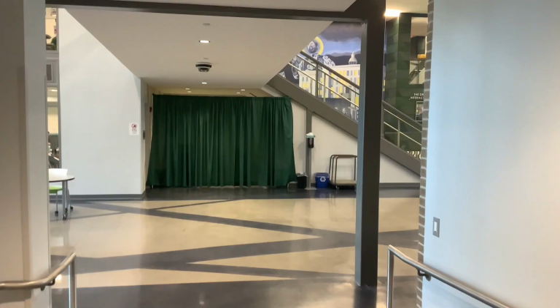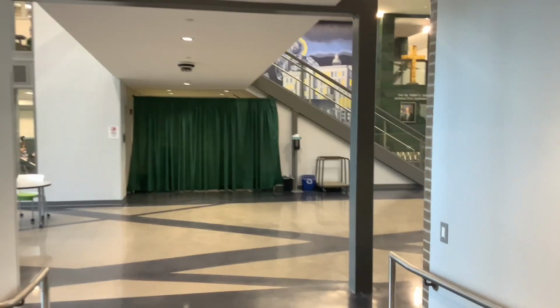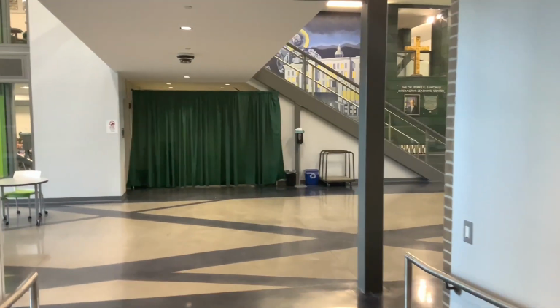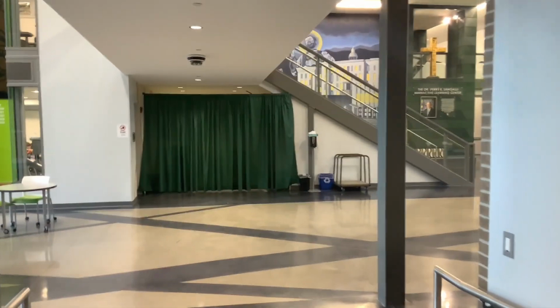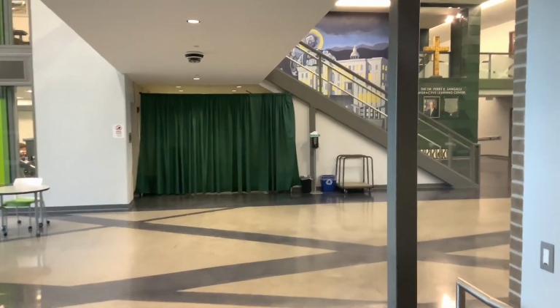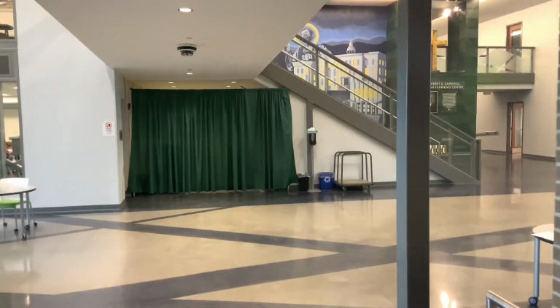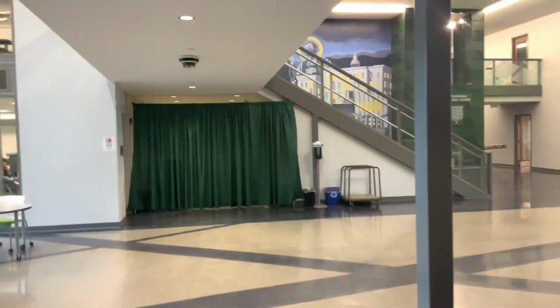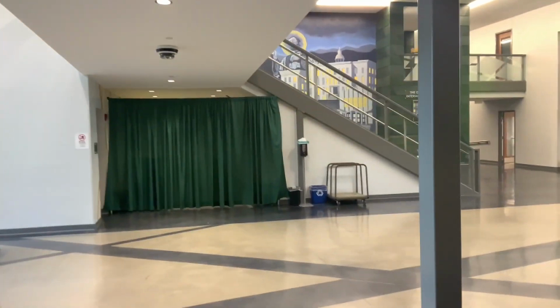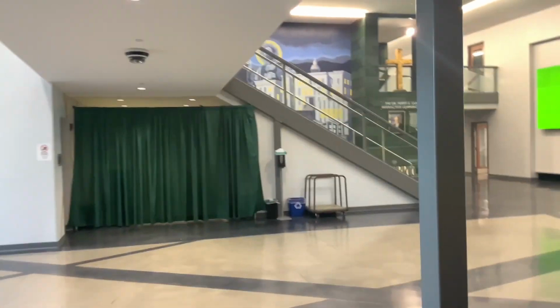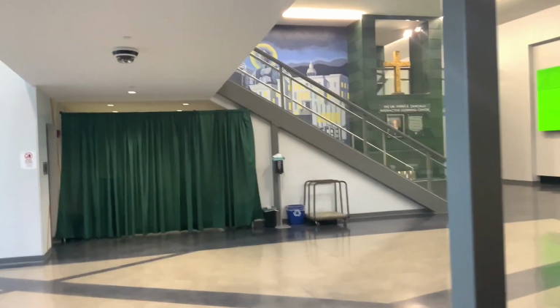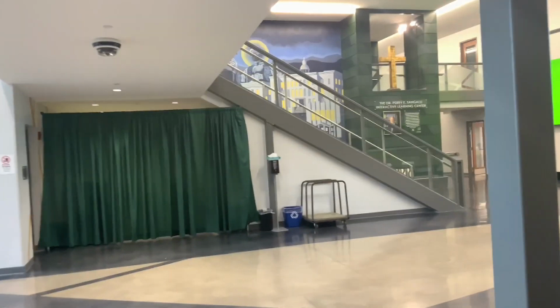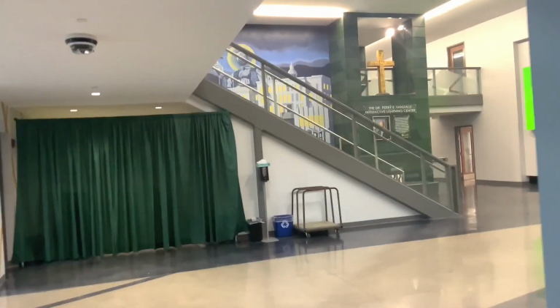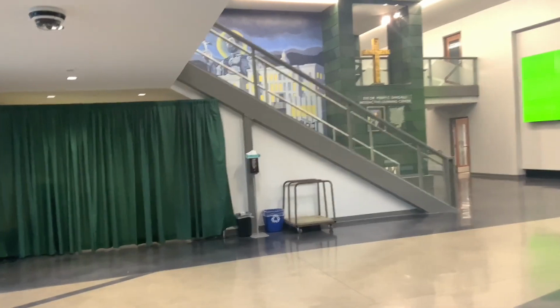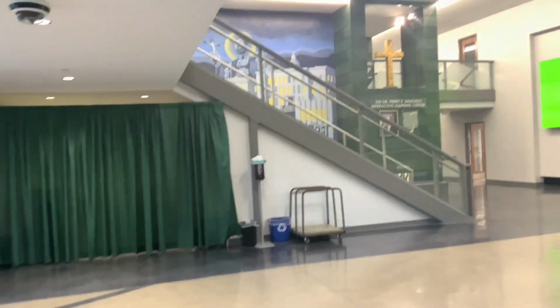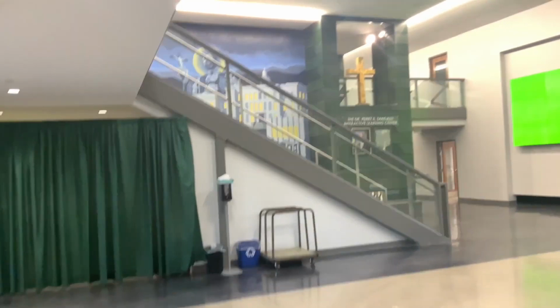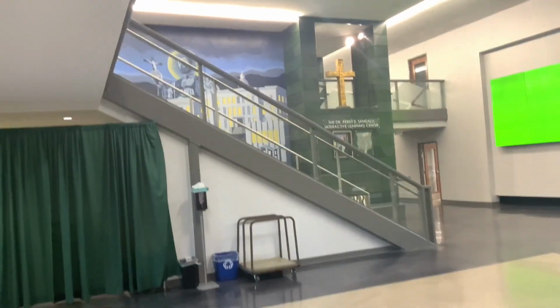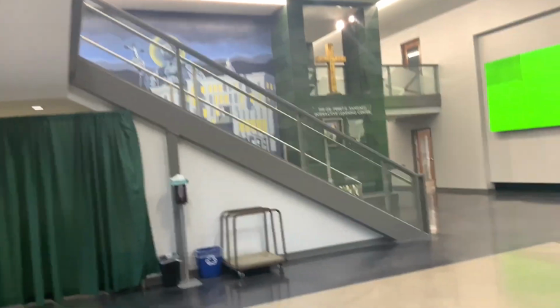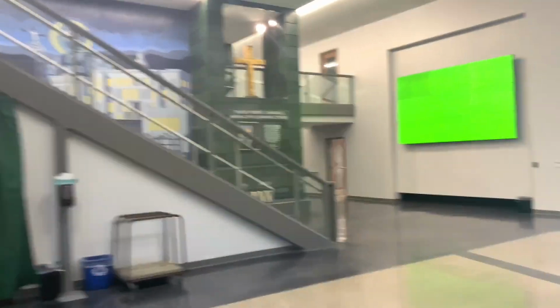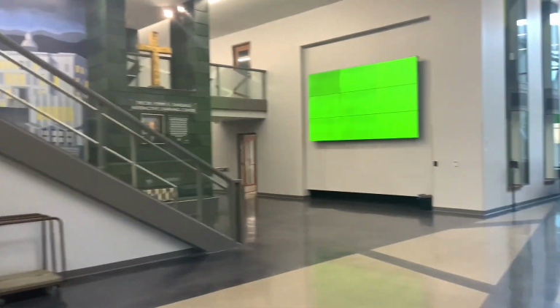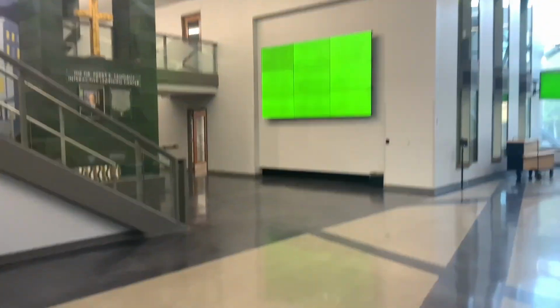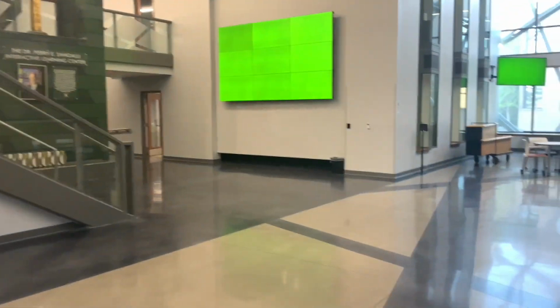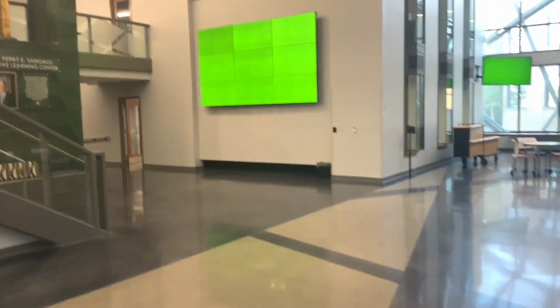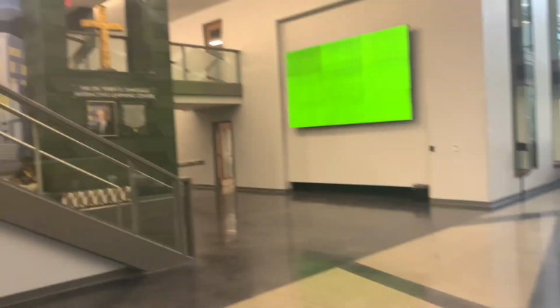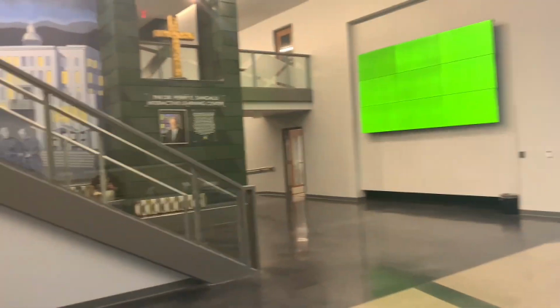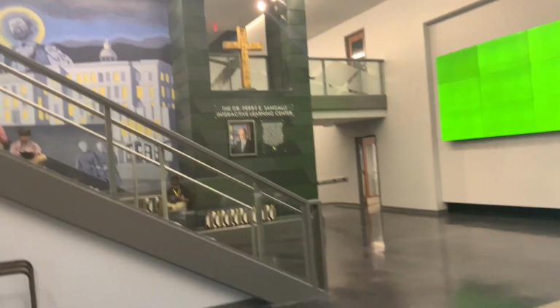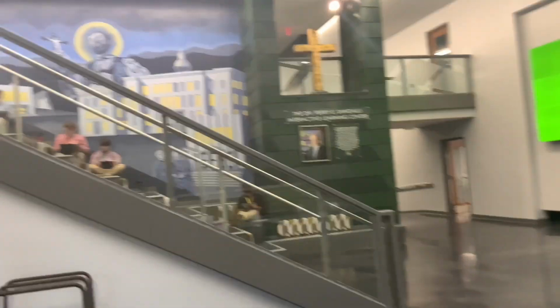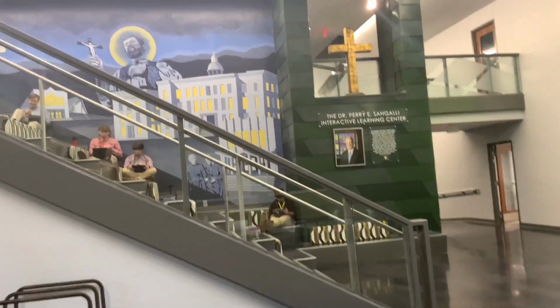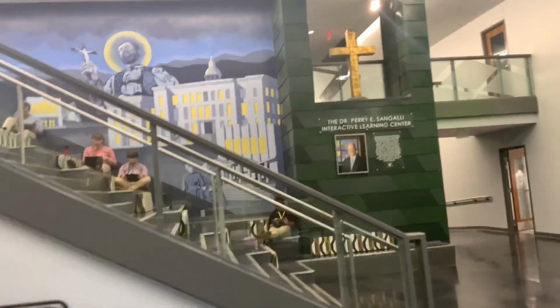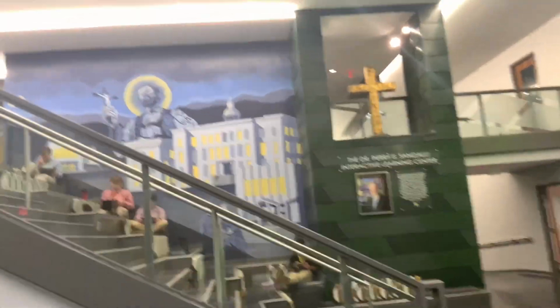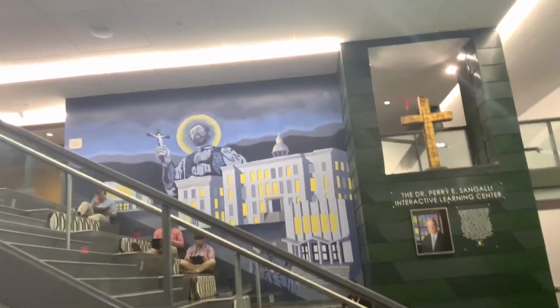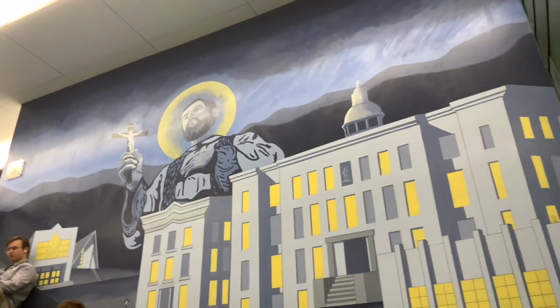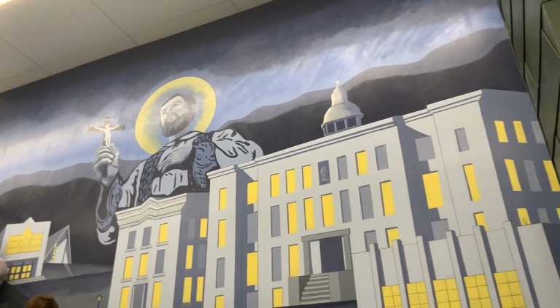Many of us pass through the Borders Commons every day. Those who have definitely seen the mural, but few know the story behind it. To learn more about the father-son duo who created the mural, we sat down with Gary Coffman.